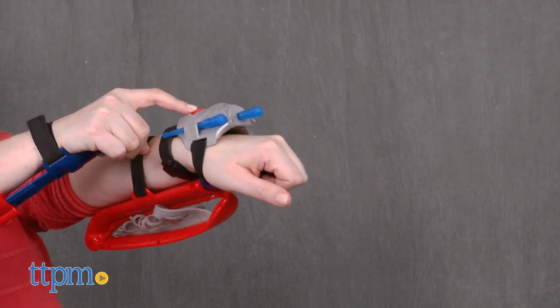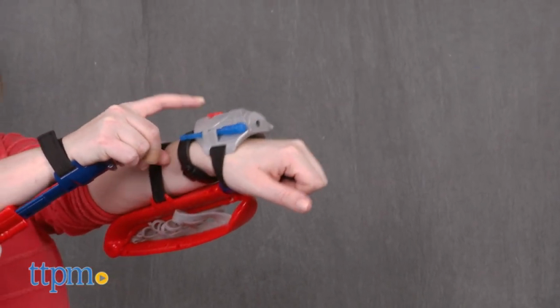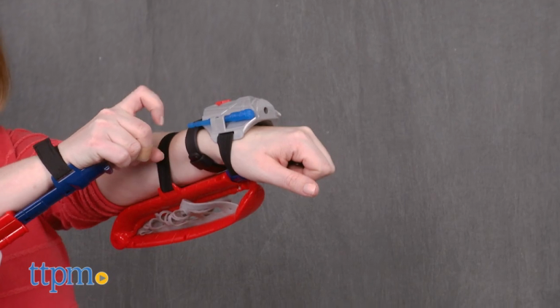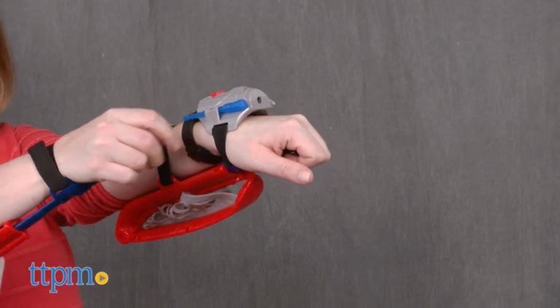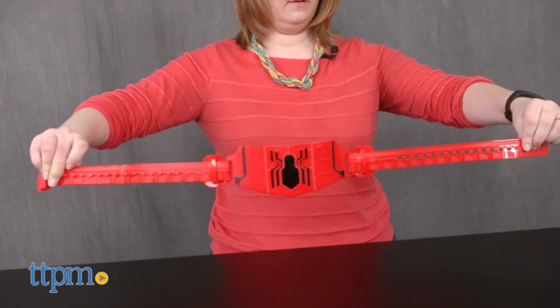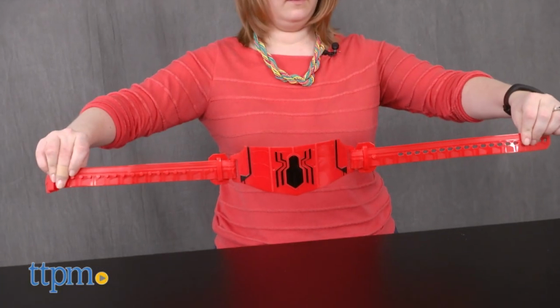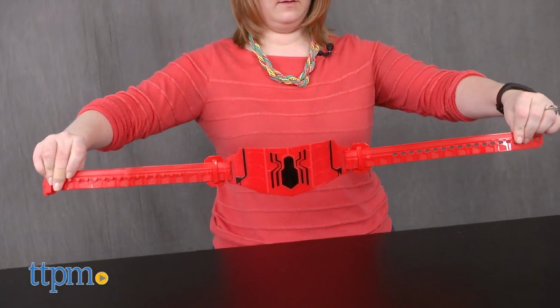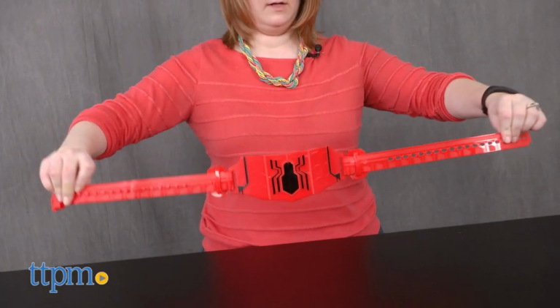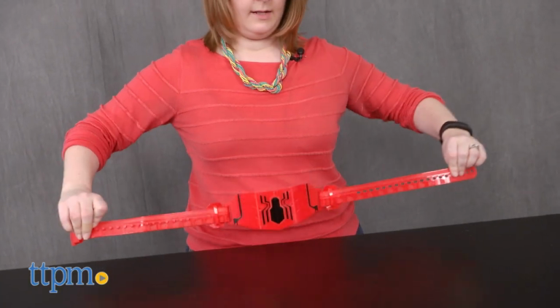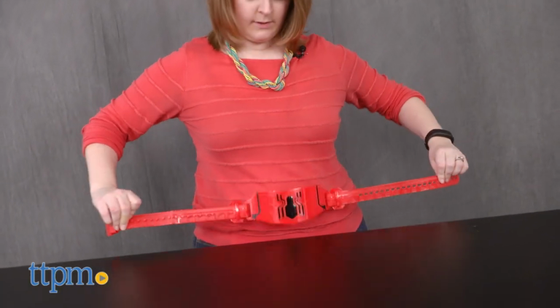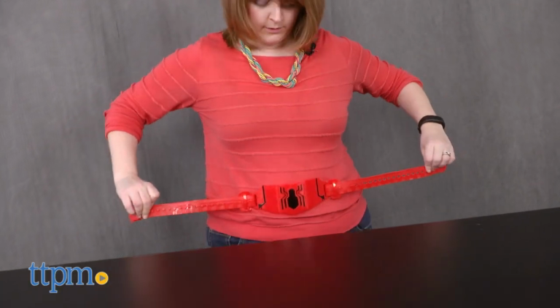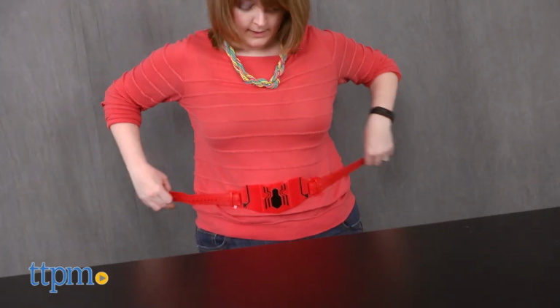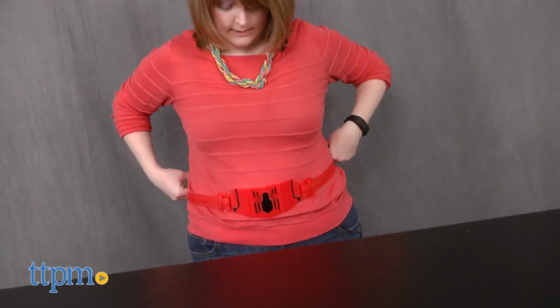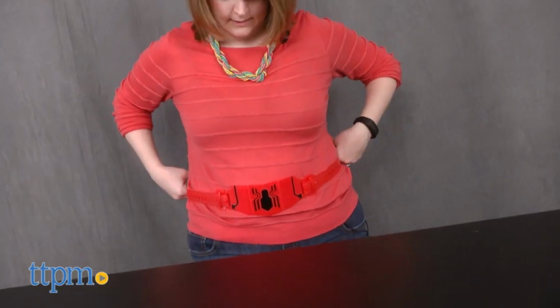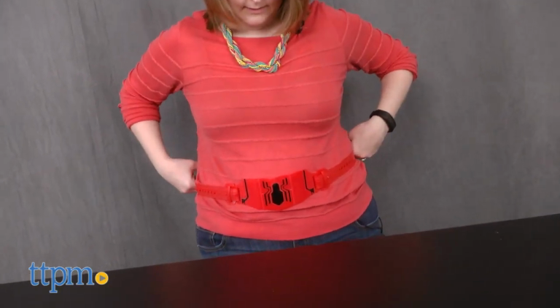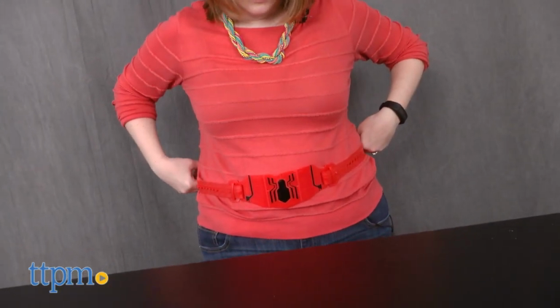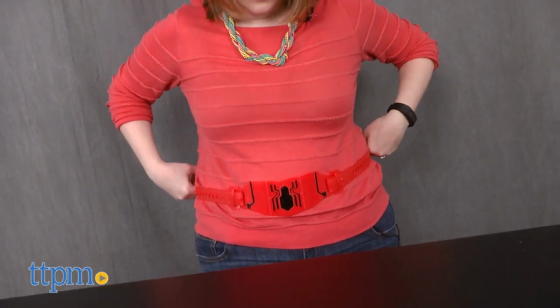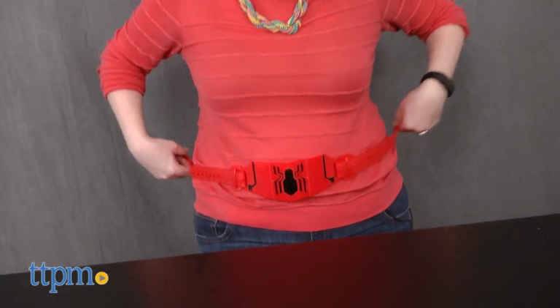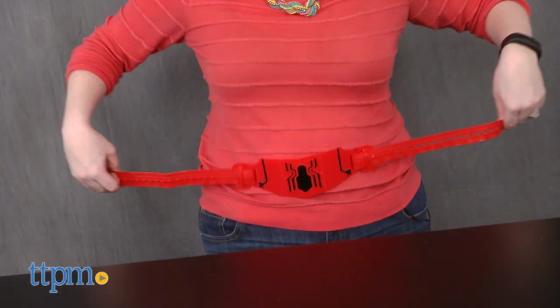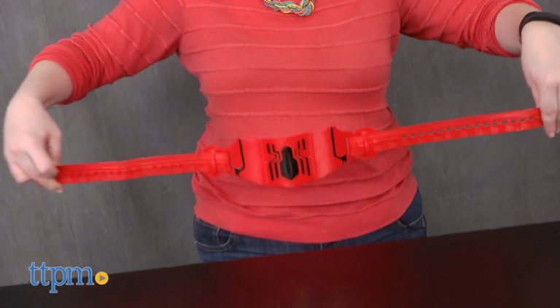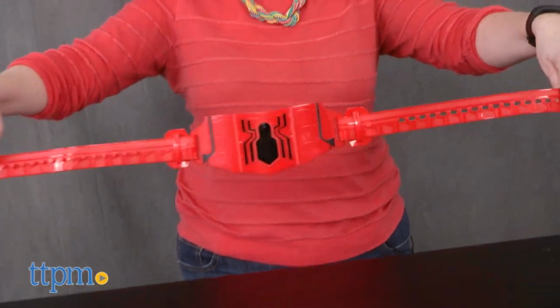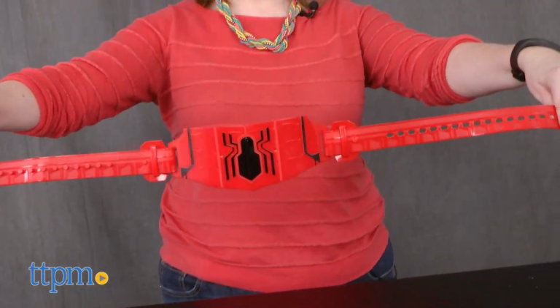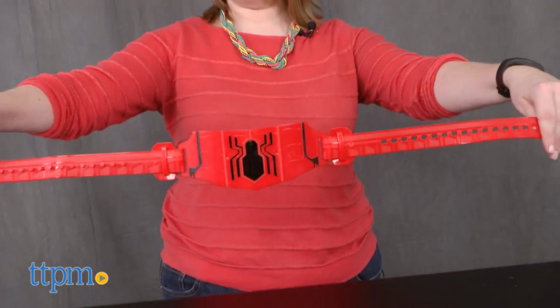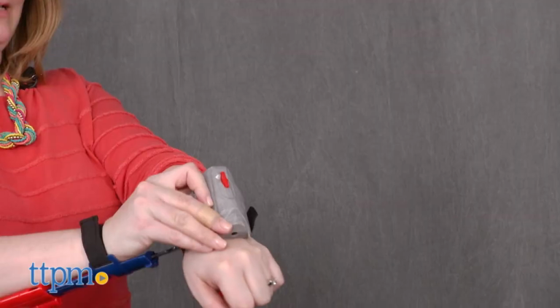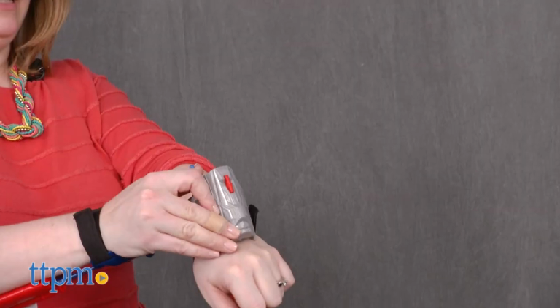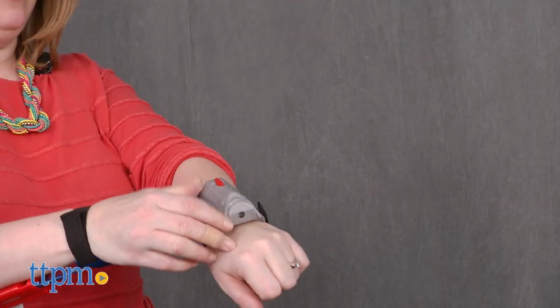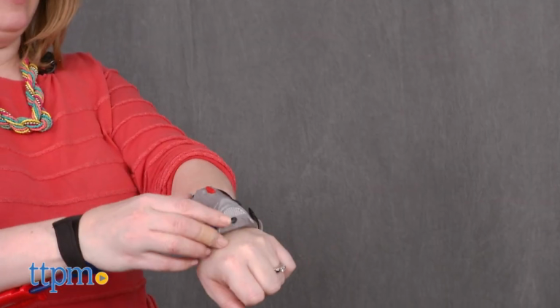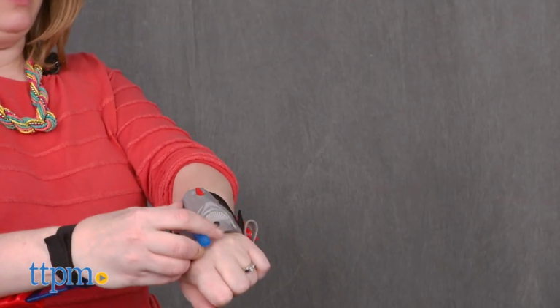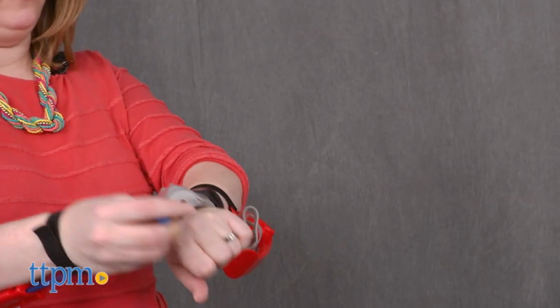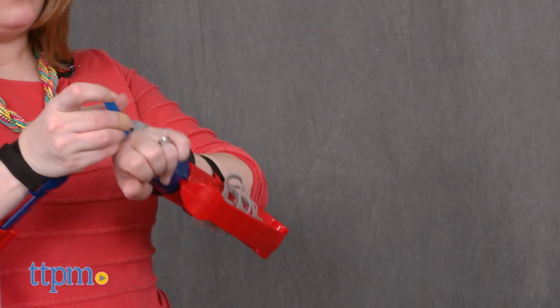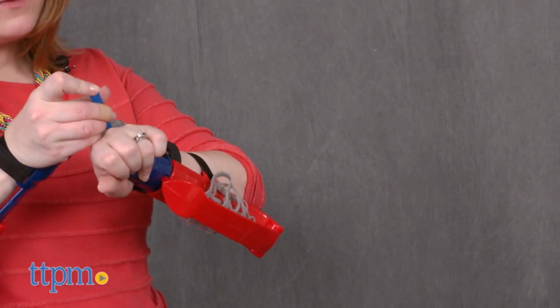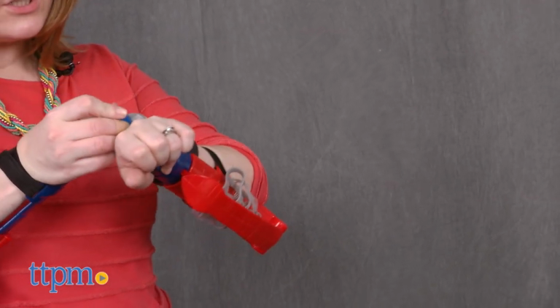The utility belt goes around a child's waist and can be adjusted. Kids ages 5 and up are going to have a lot of fun pretending to be just like Spider-Man from the brand new Spider-Man Homecoming movie.